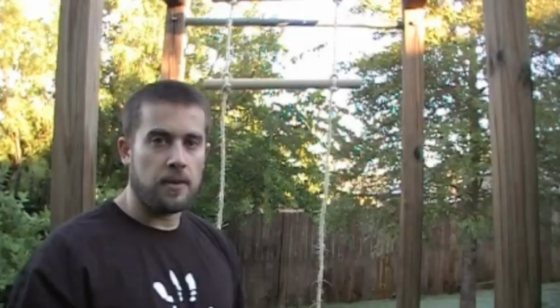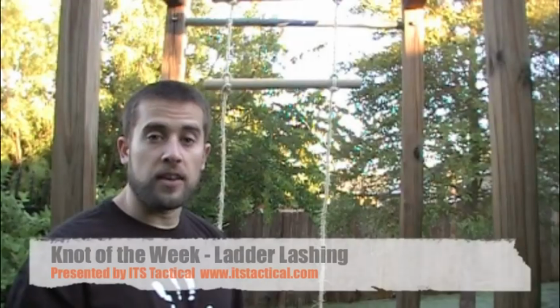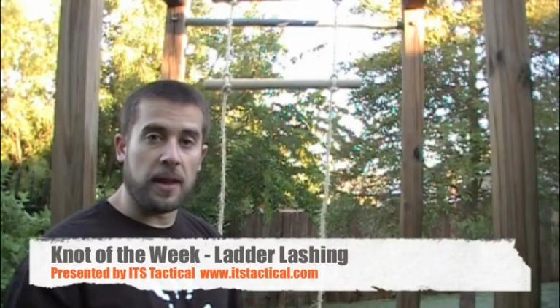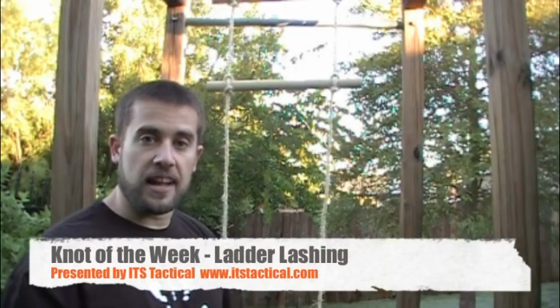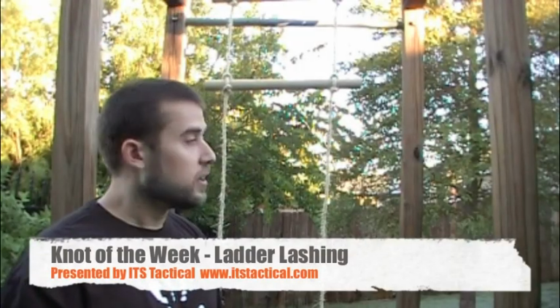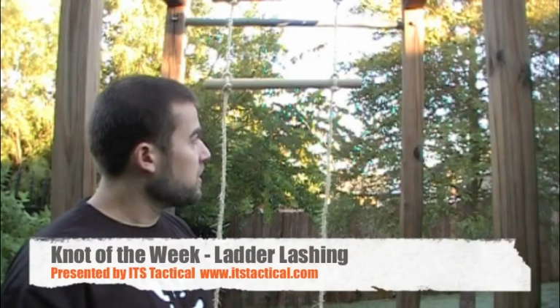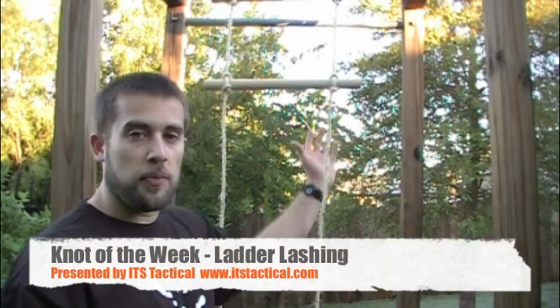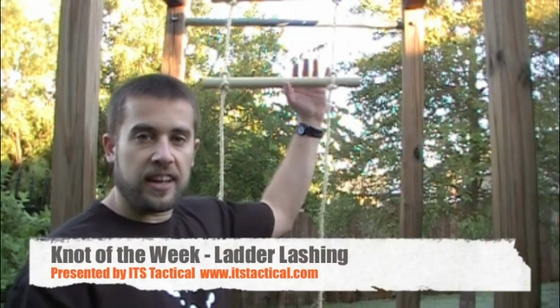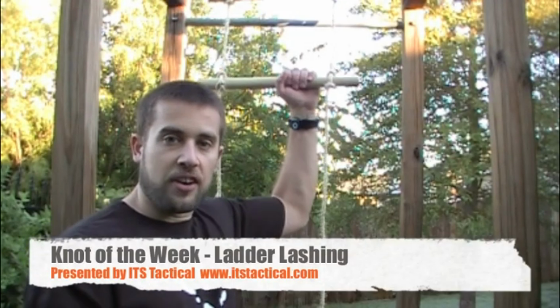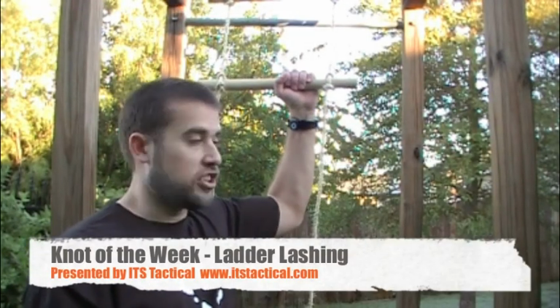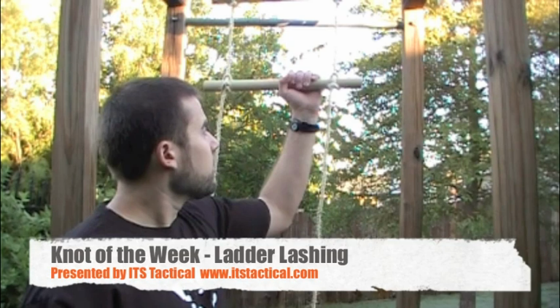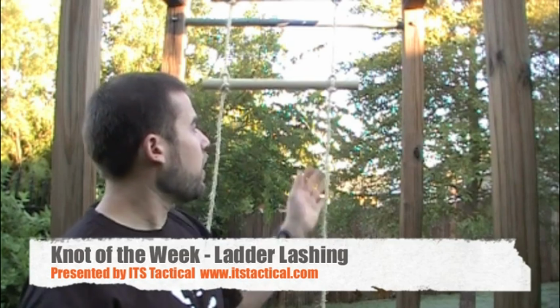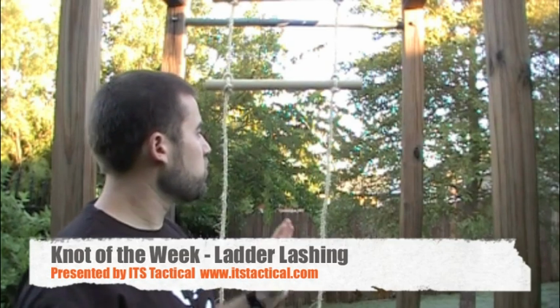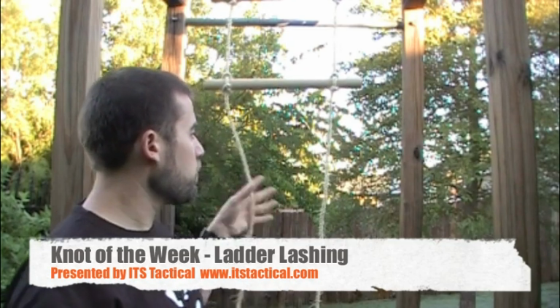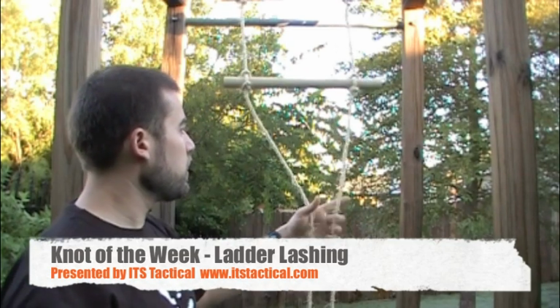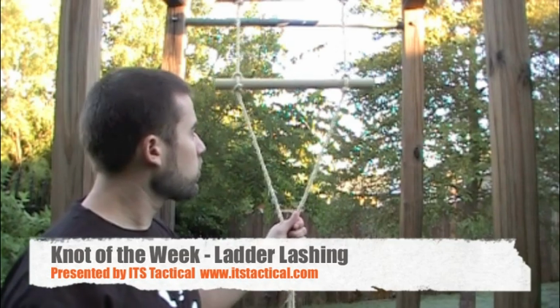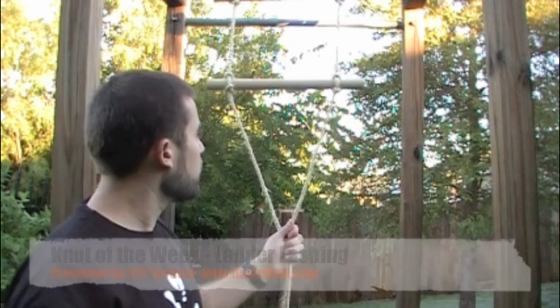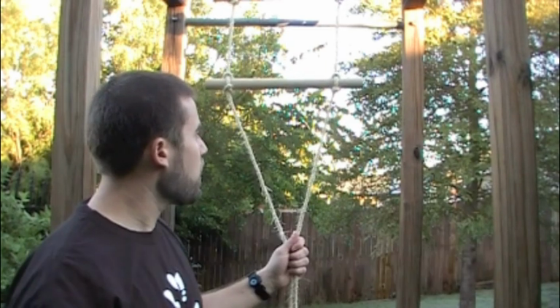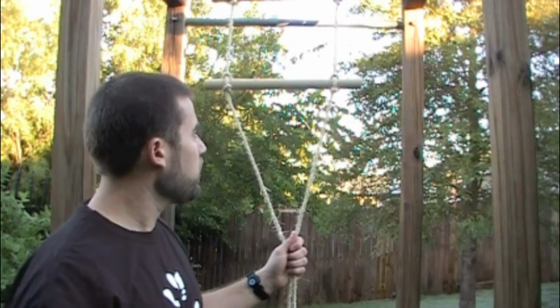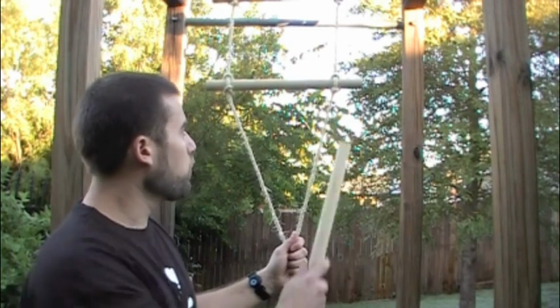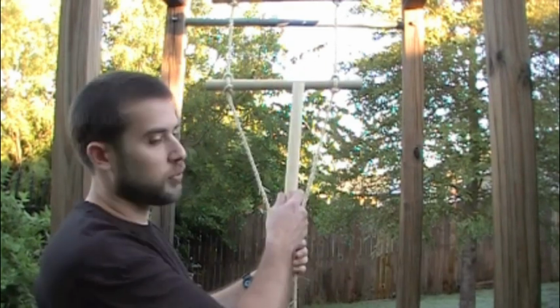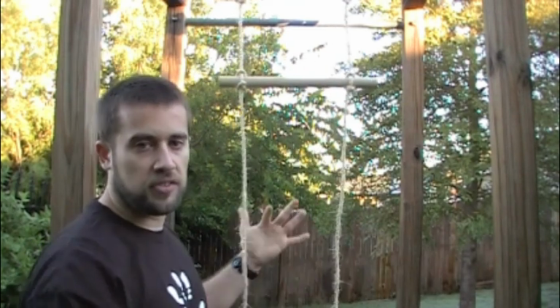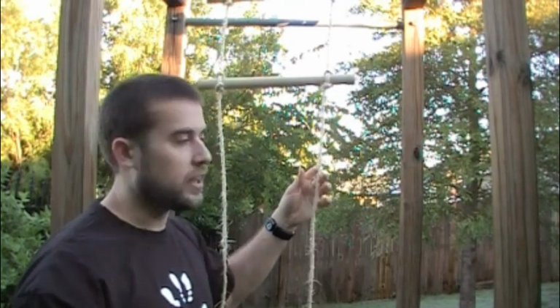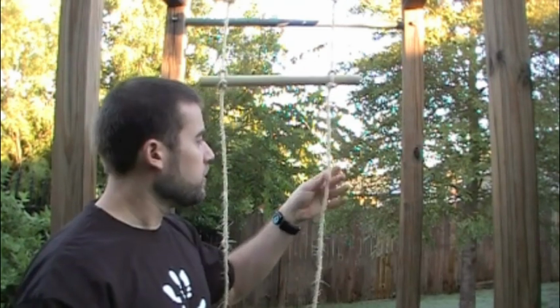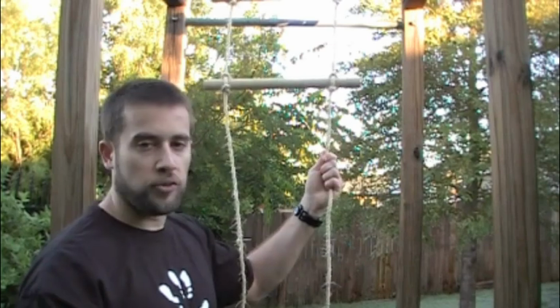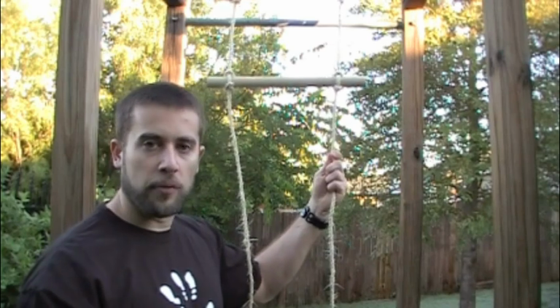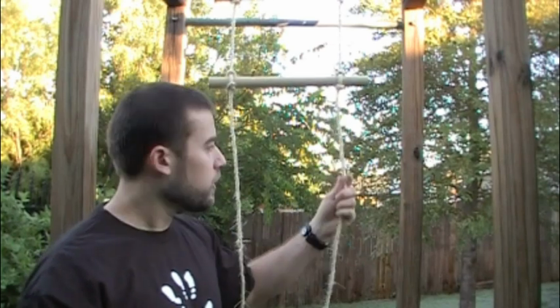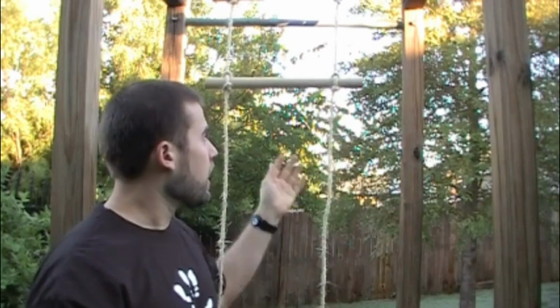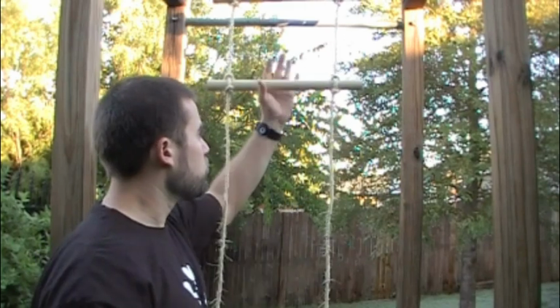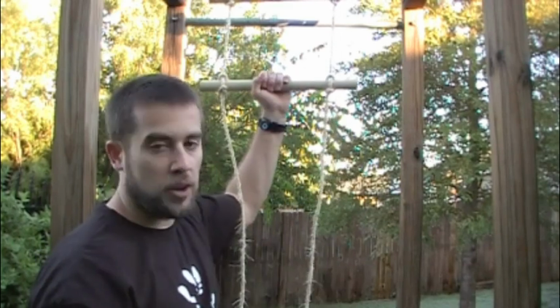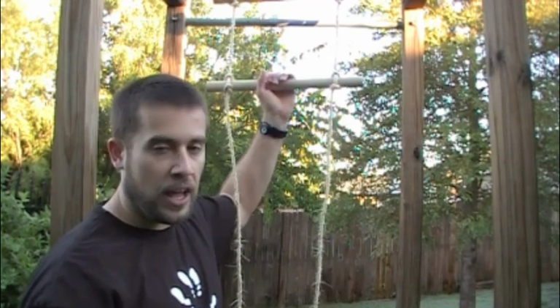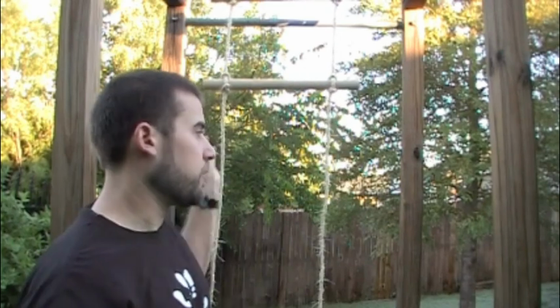Hey guys, welcome to ITS Tactical. Today we're going to be tying a ladder lashing and I'll be showing you how to do a quick and easy method on putting some rungs on a natural fiber rope and showing you how to make a ladder out of it.